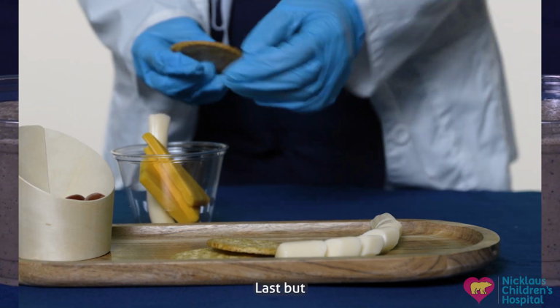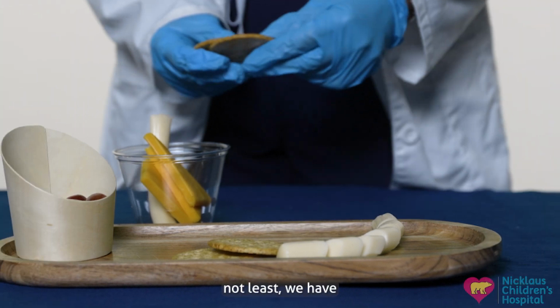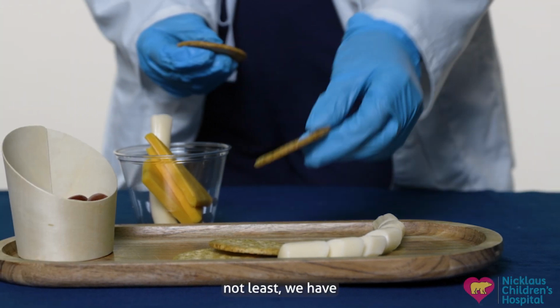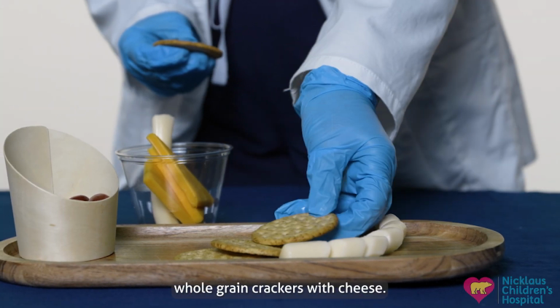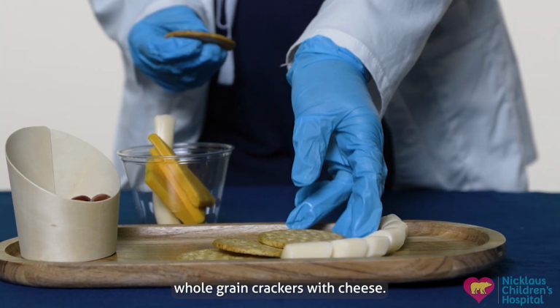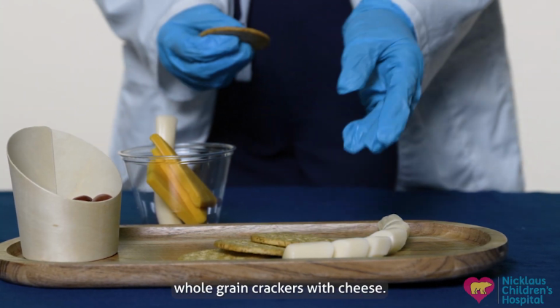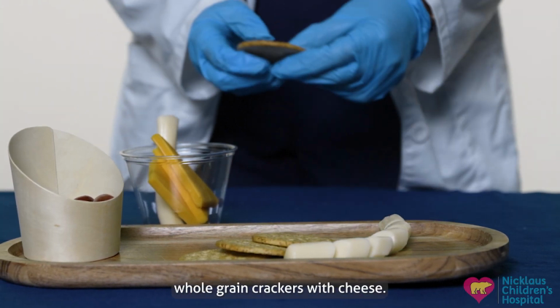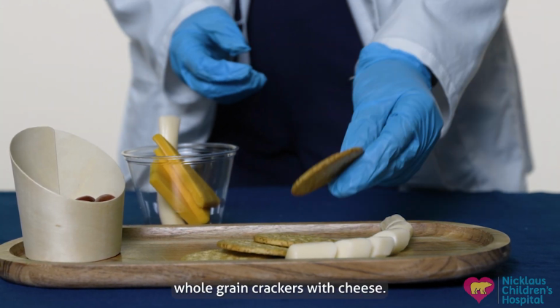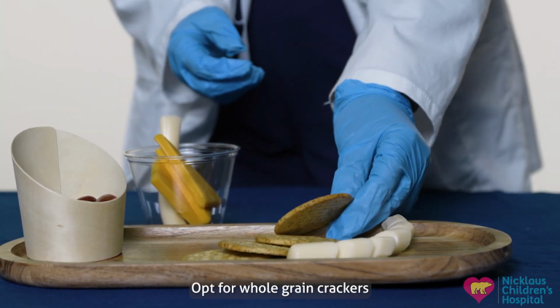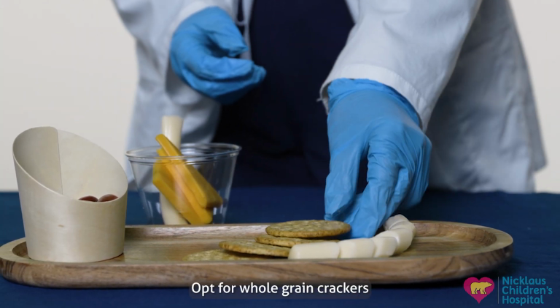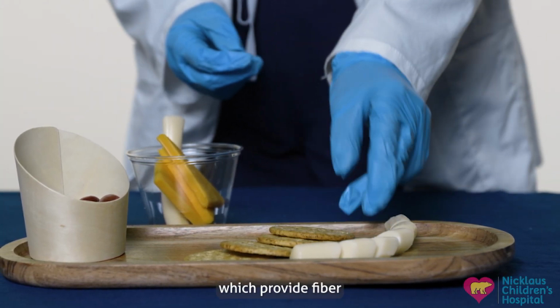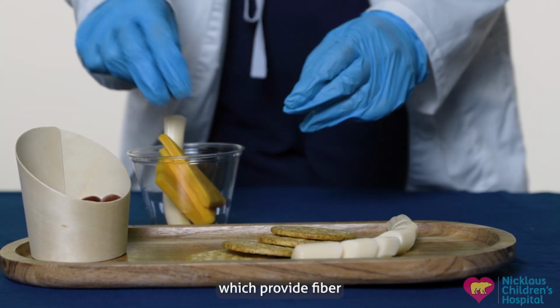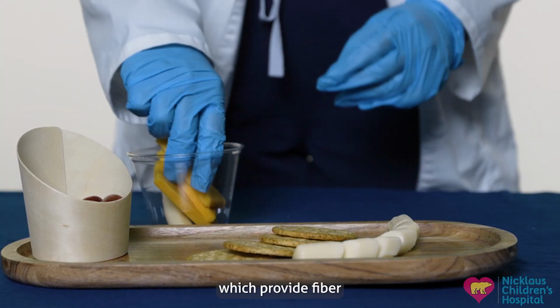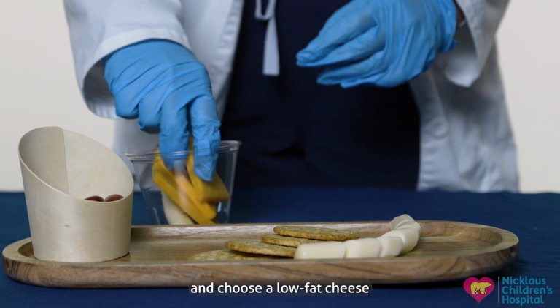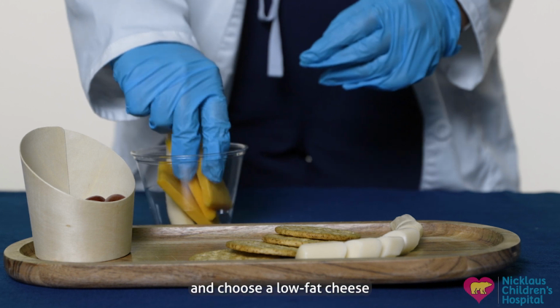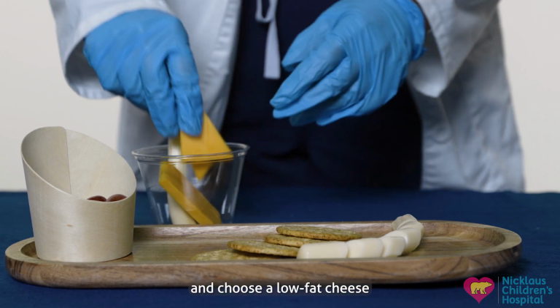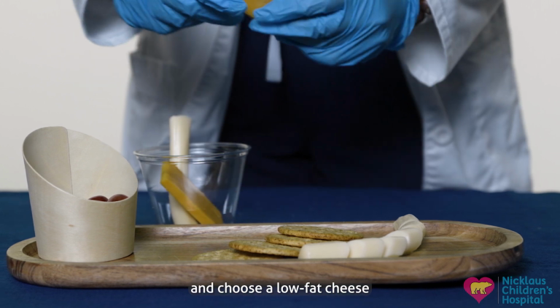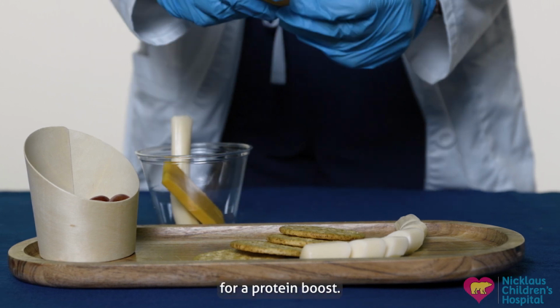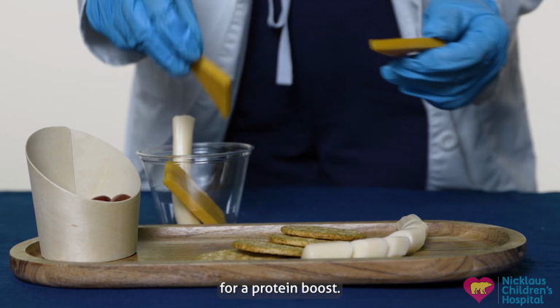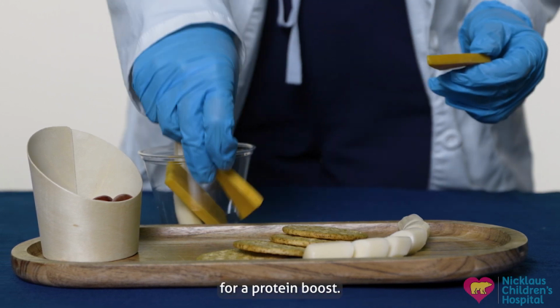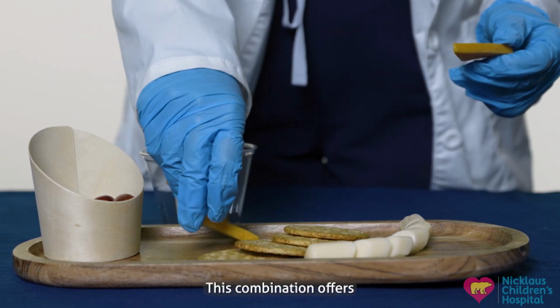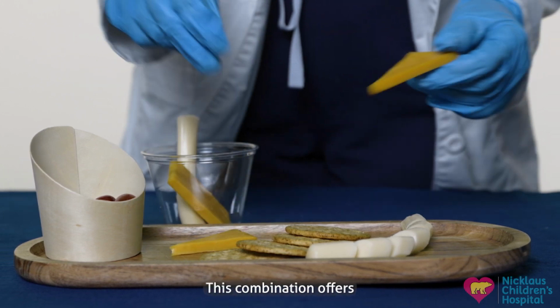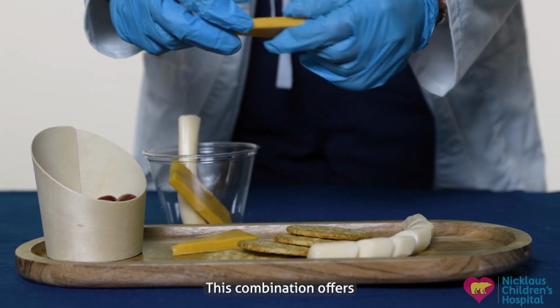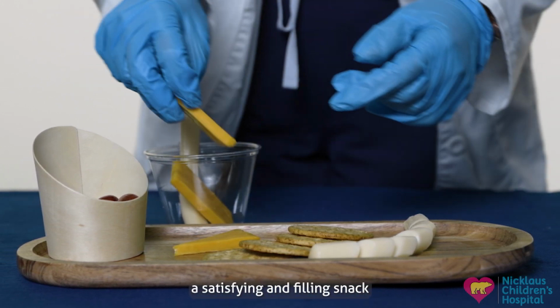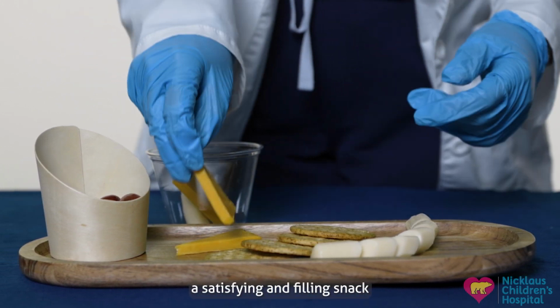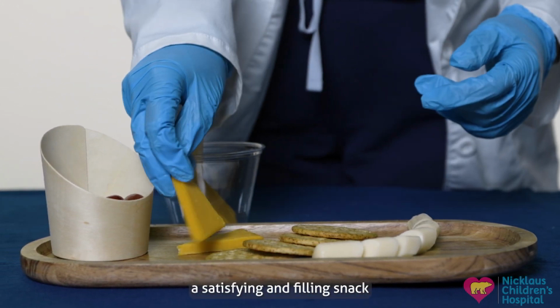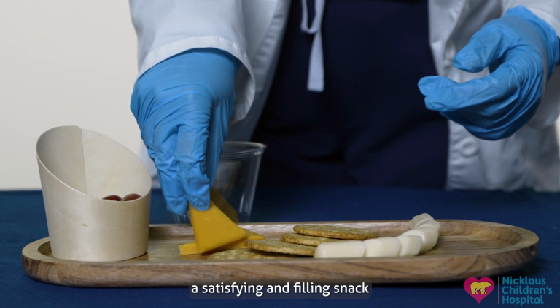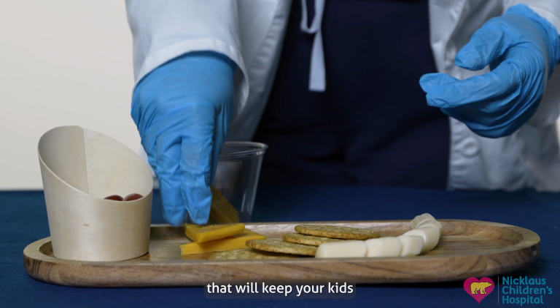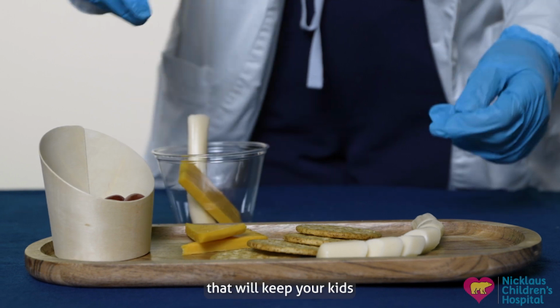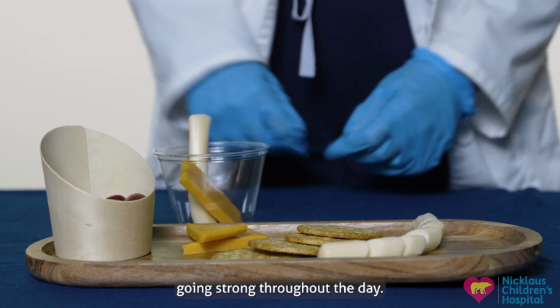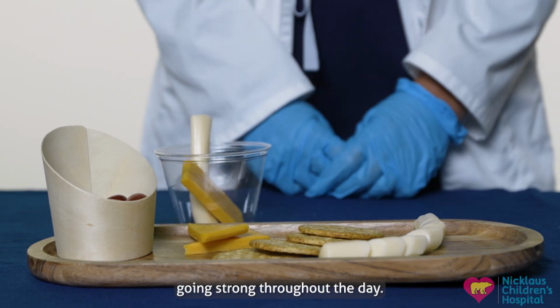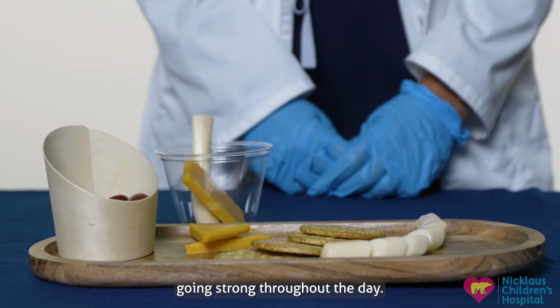Last but not least, we have whole grain crackers with cheese. Opt for whole grain crackers, which provide fiber, and choose a low-fat cheese for a protein boost. This combination offers a satisfying and filling snack that will keep your kids going strong throughout the day.